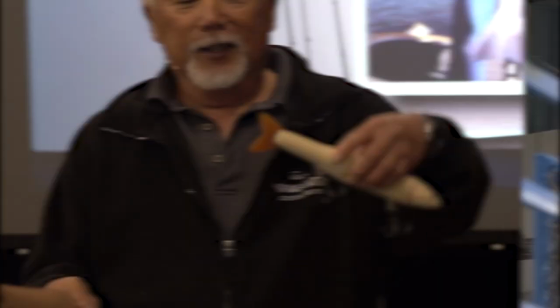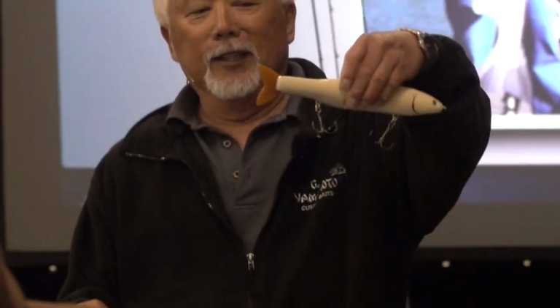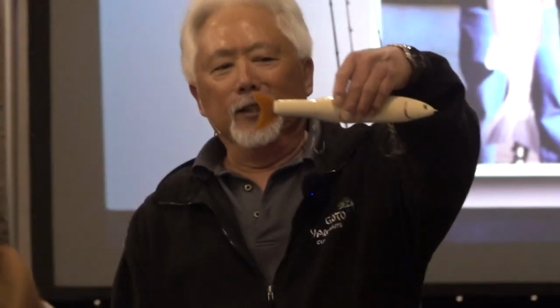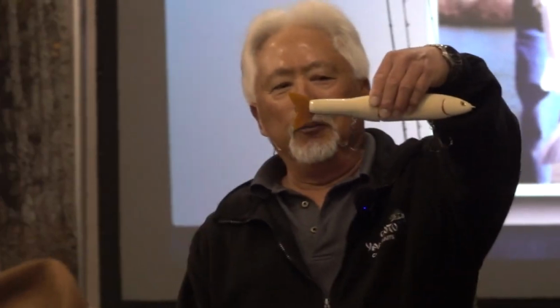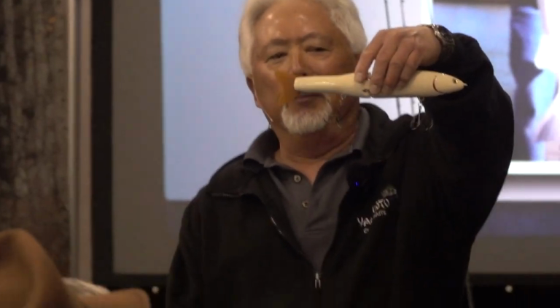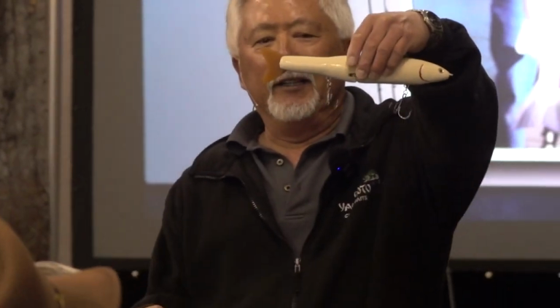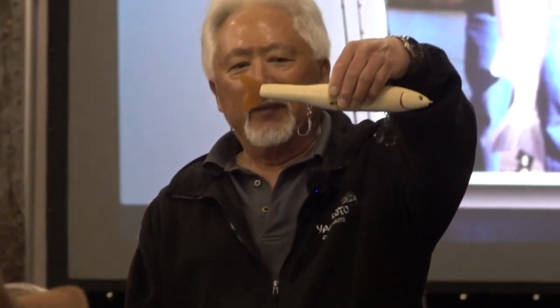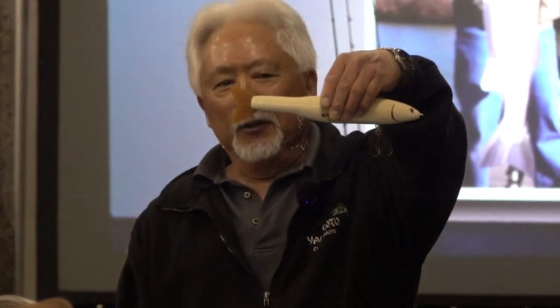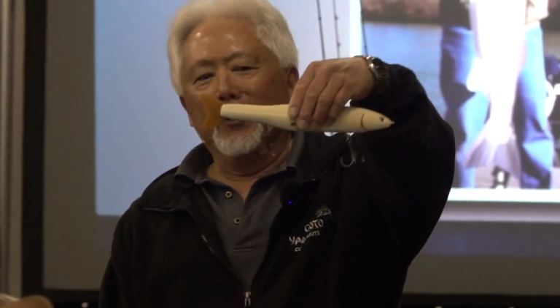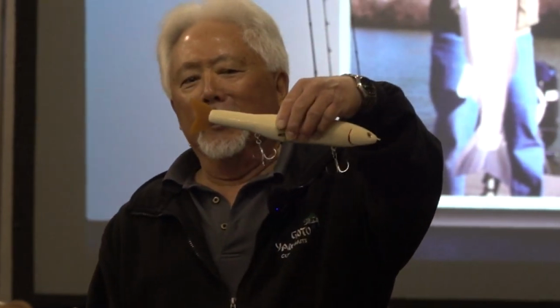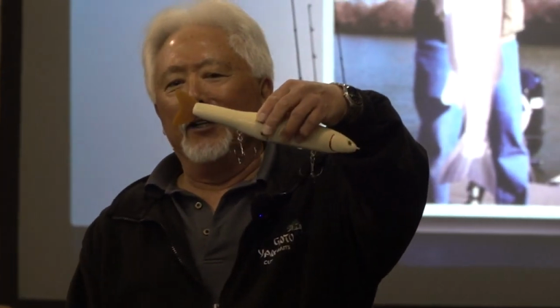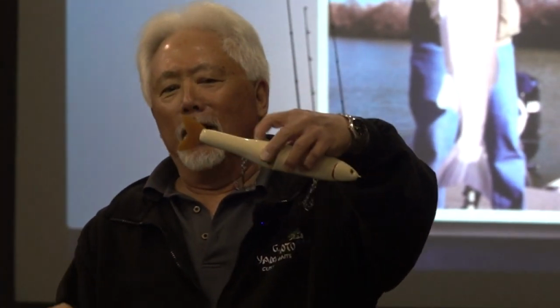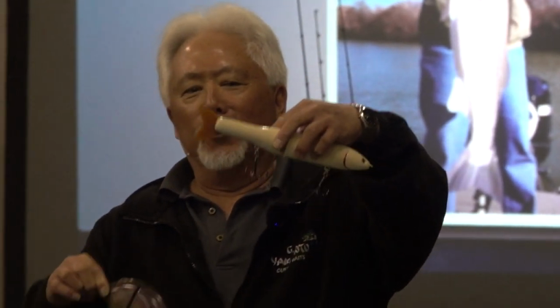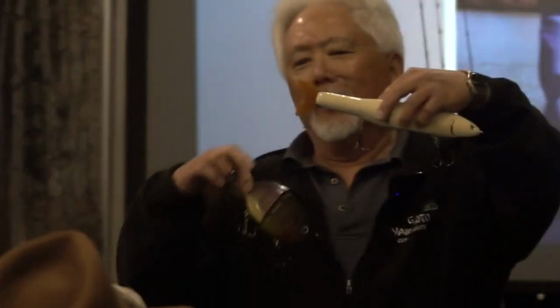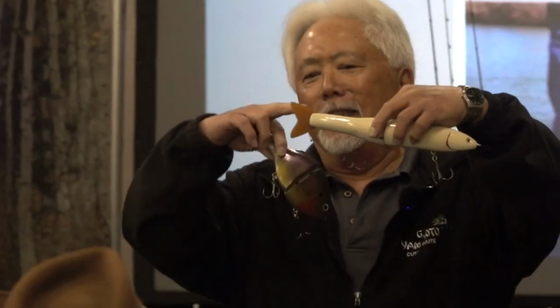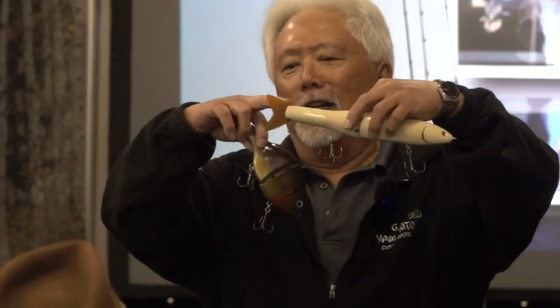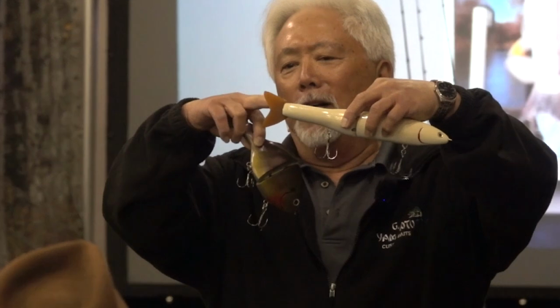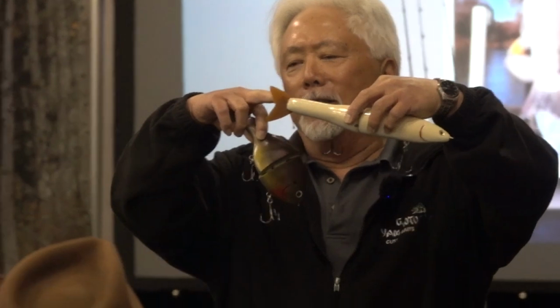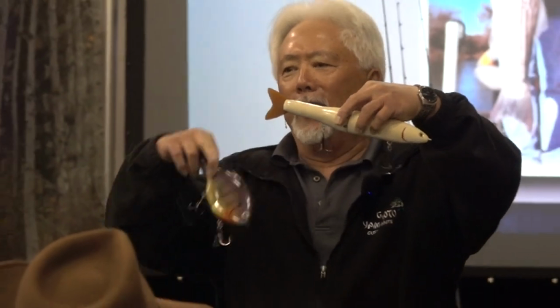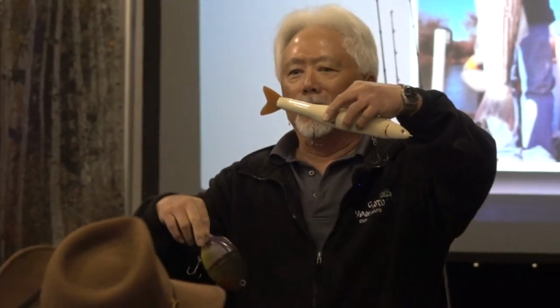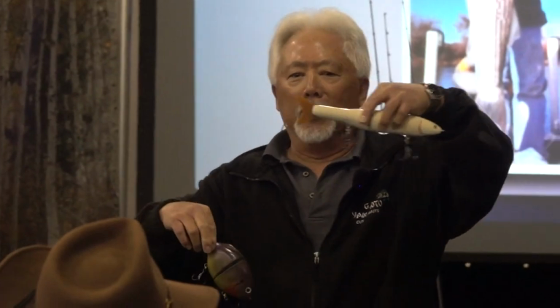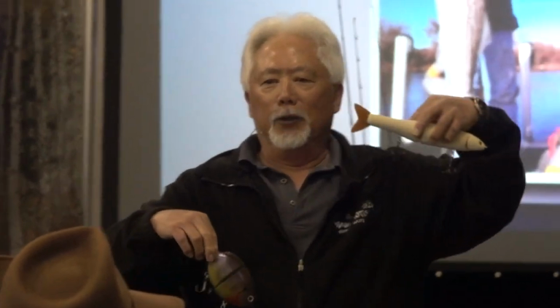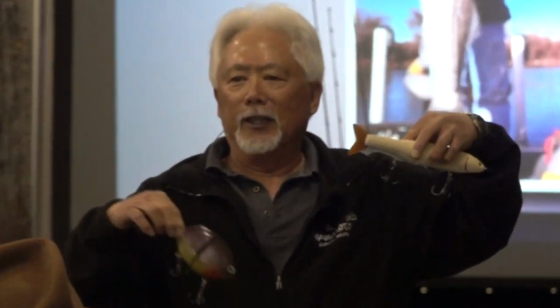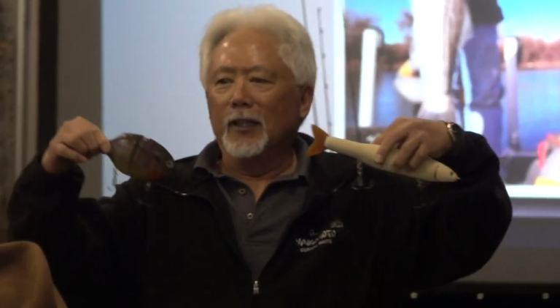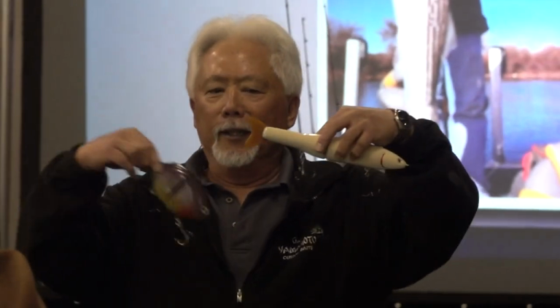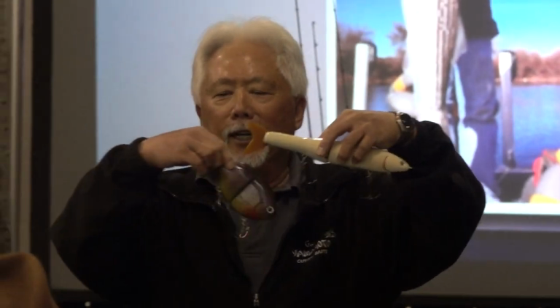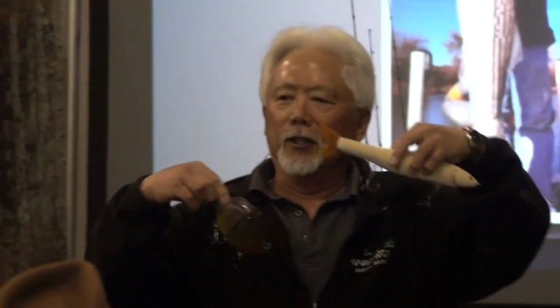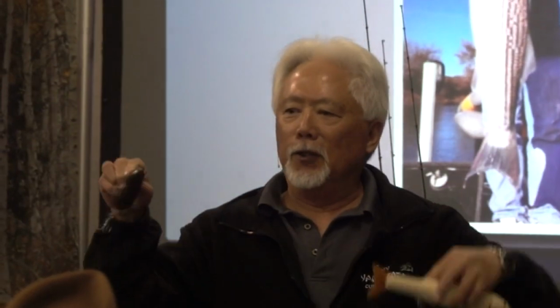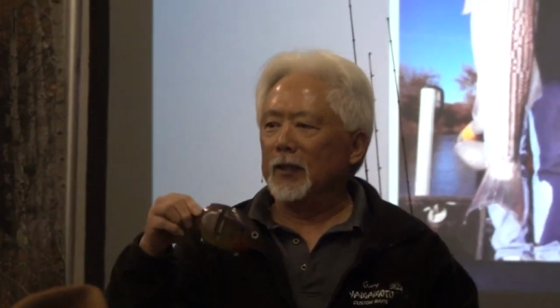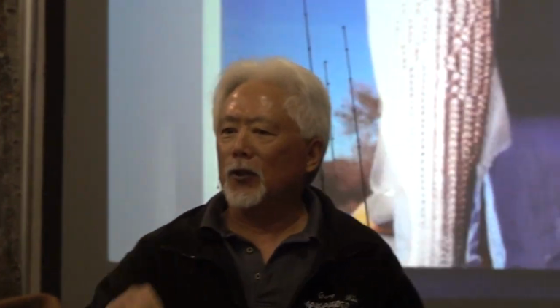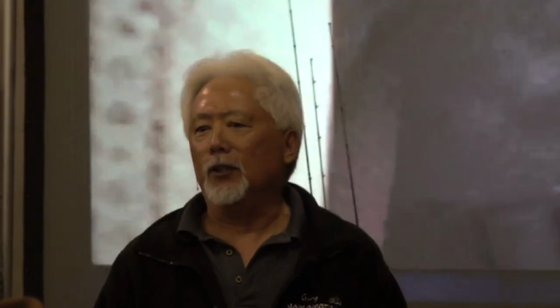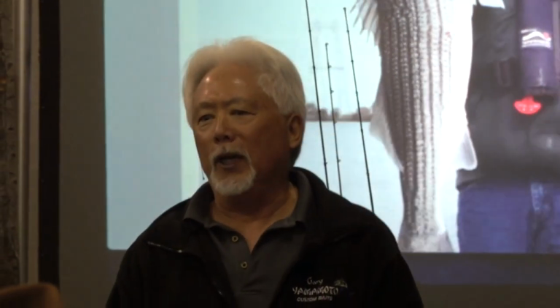This is the topwater bait. When I throw this bait in the water, the only thing sticking out of the water is the tail. So when I reel it, the tail is on the surface and it throws a little wake.